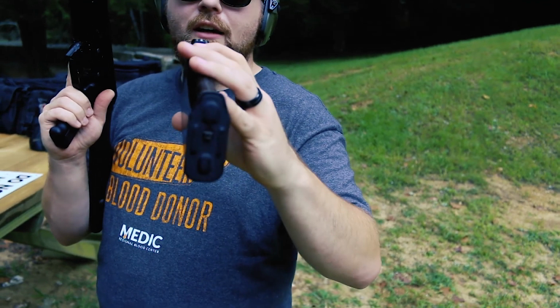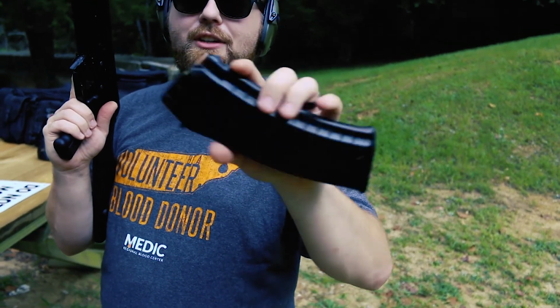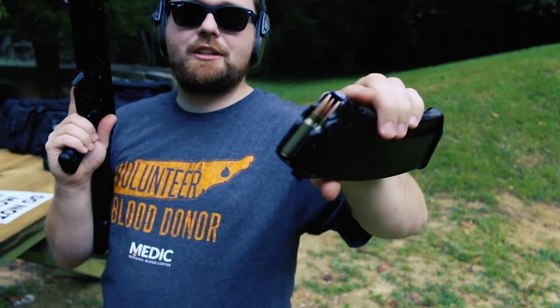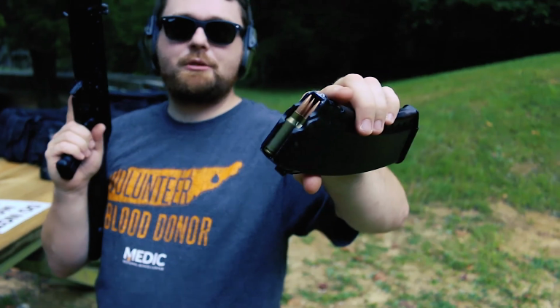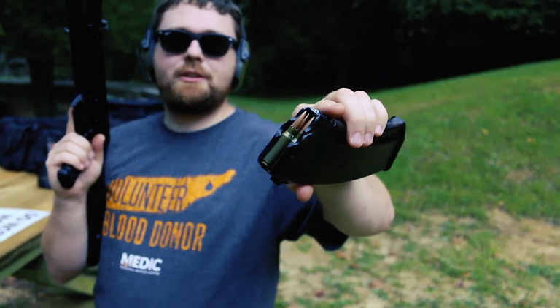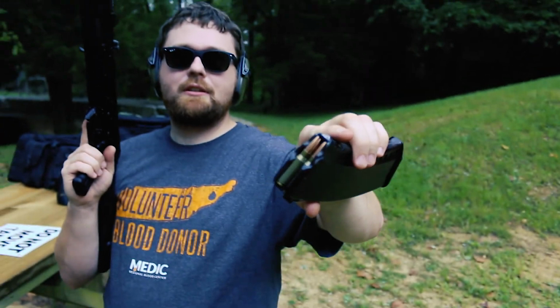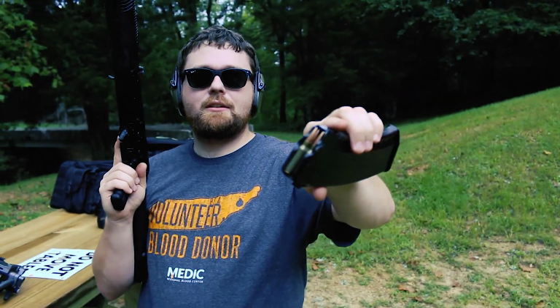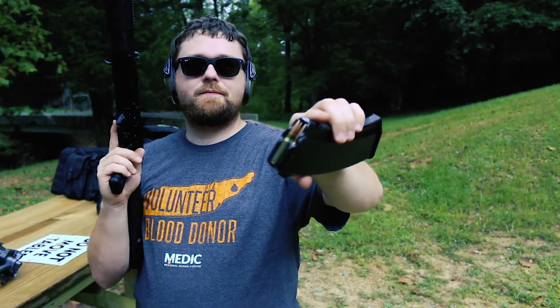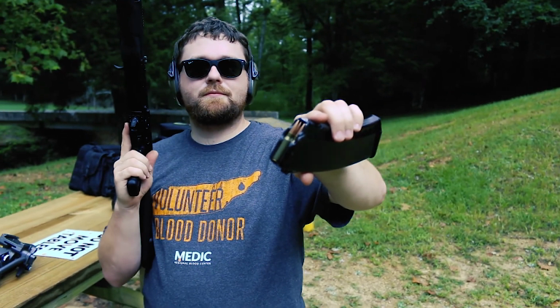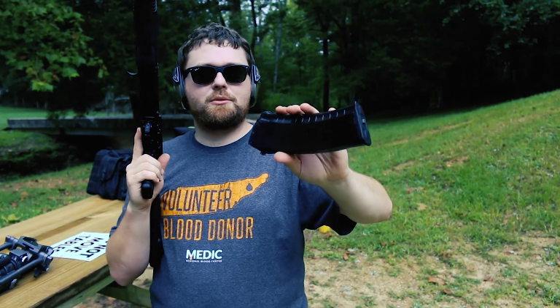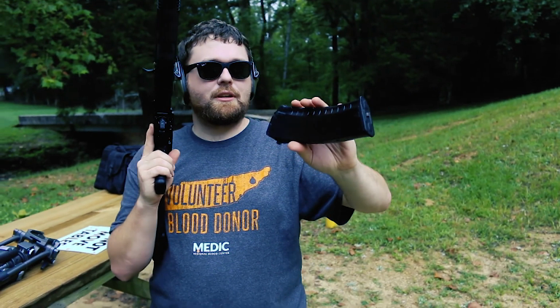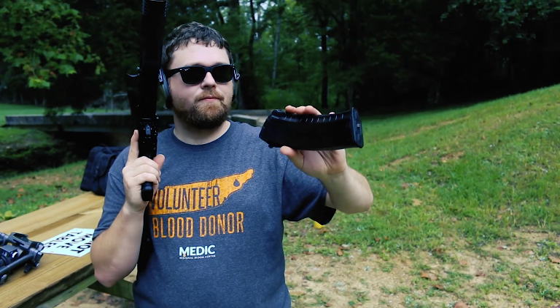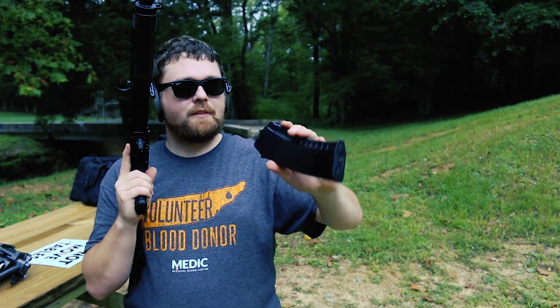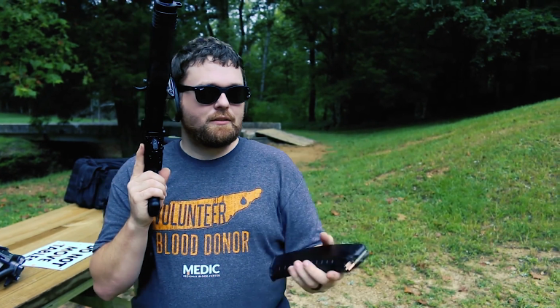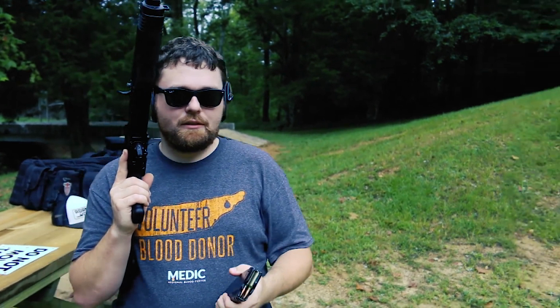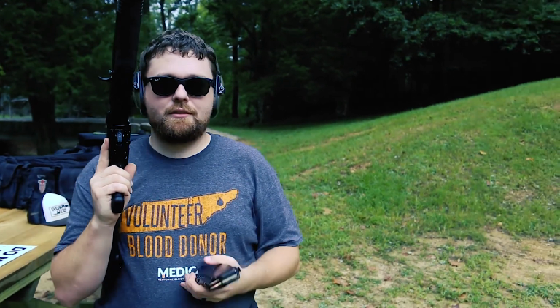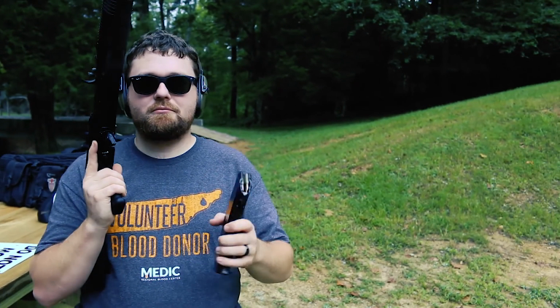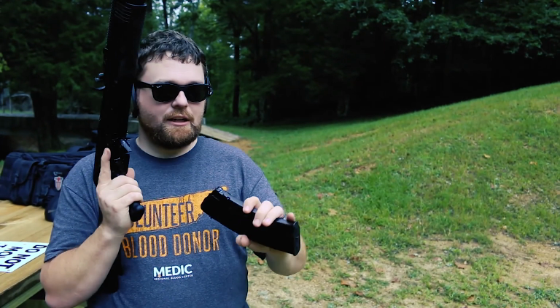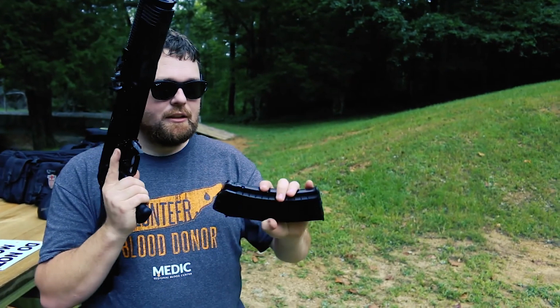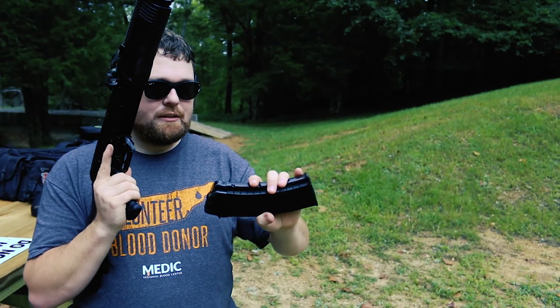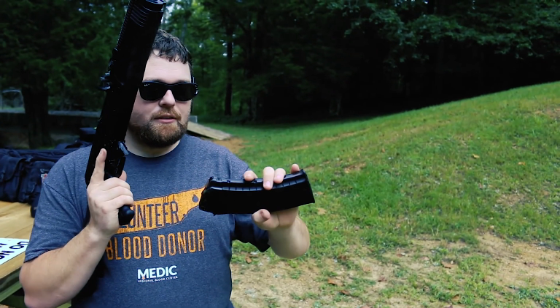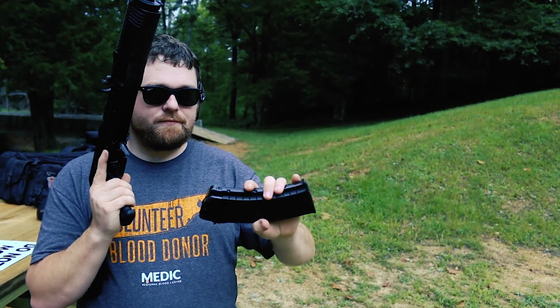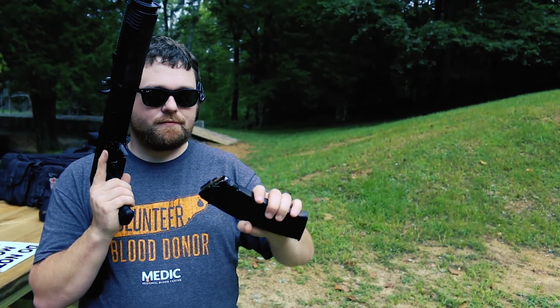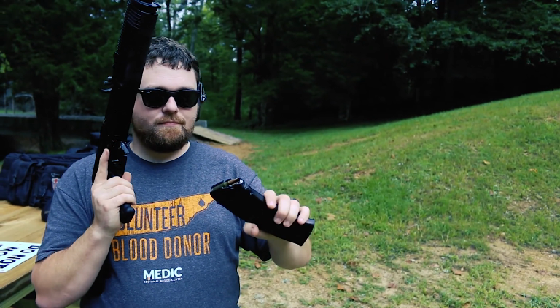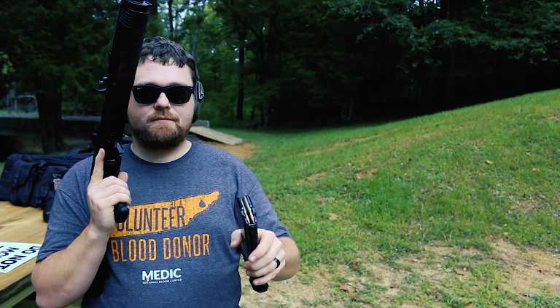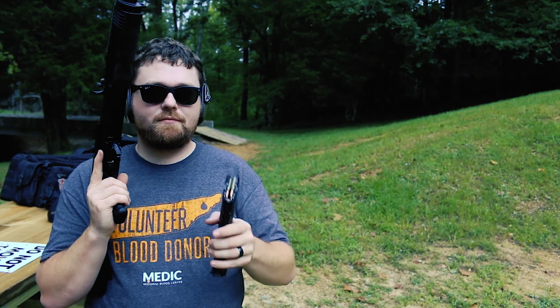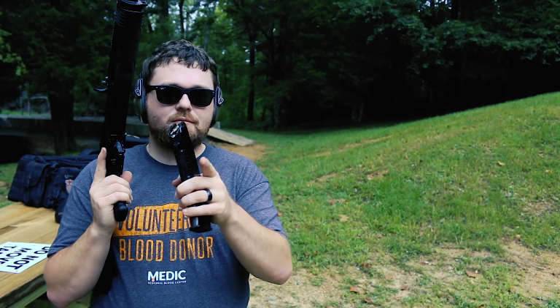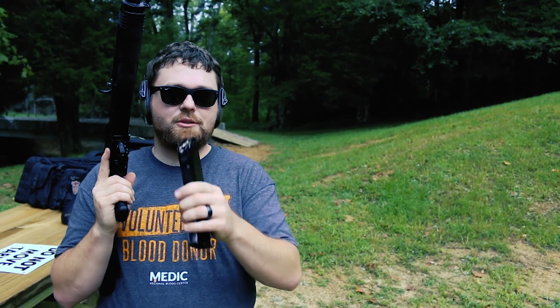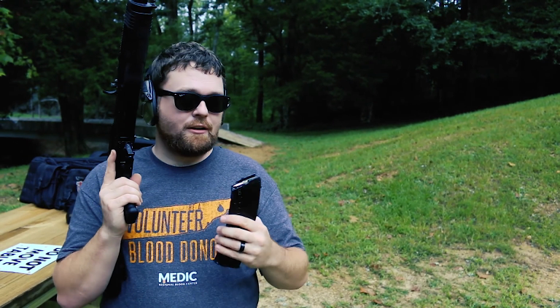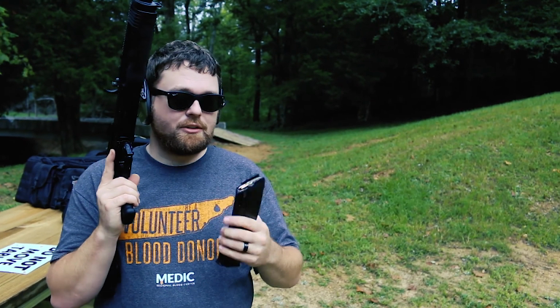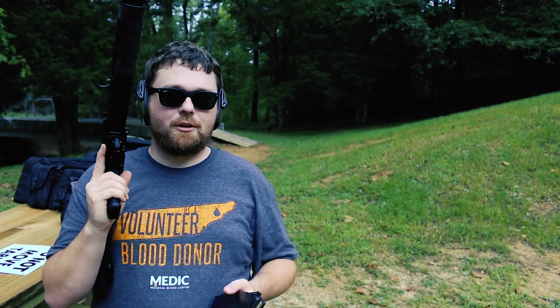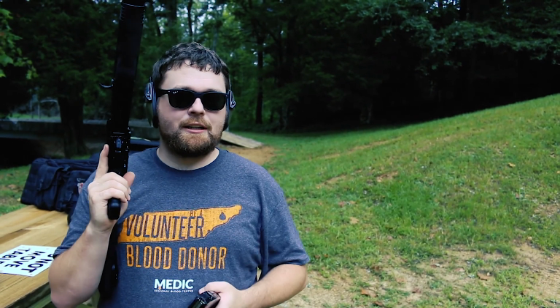Is this 7N6 that's loaded up with? No, that's just Monarch — it's from the Barnard Russia factory, but it works. I don't shoot my 7N6, I keep my 7N6. Smart guy right here. Save it for a rainy day.